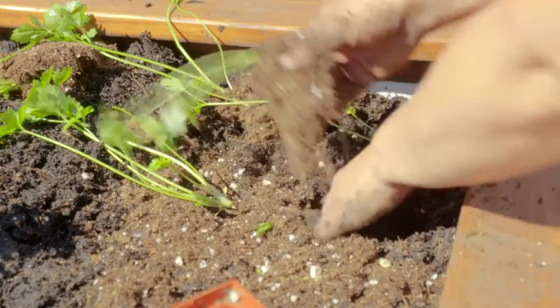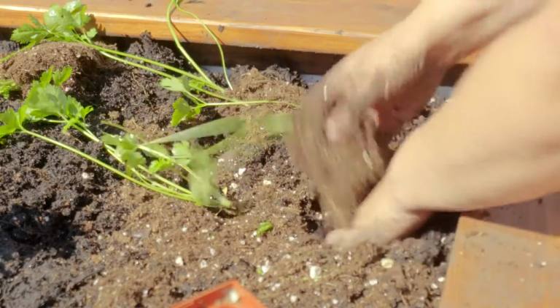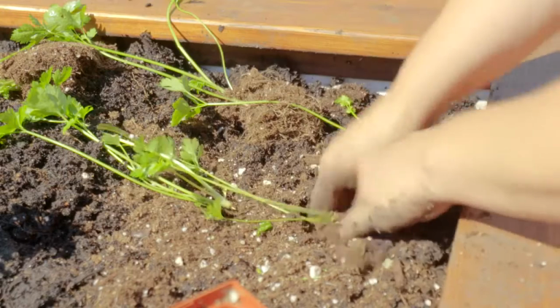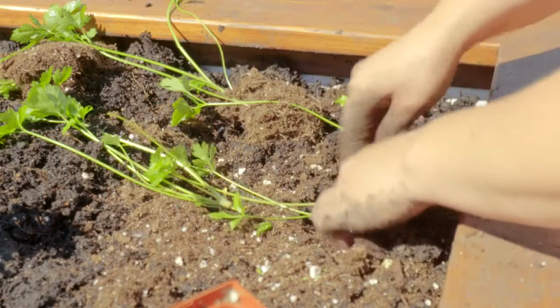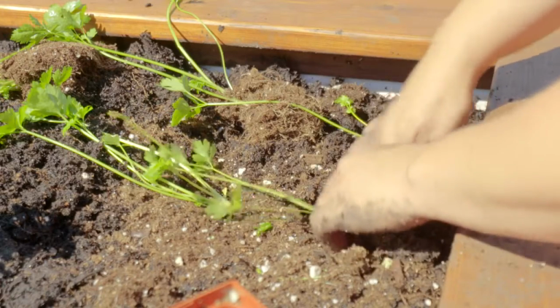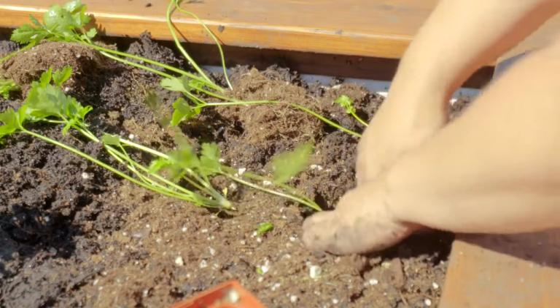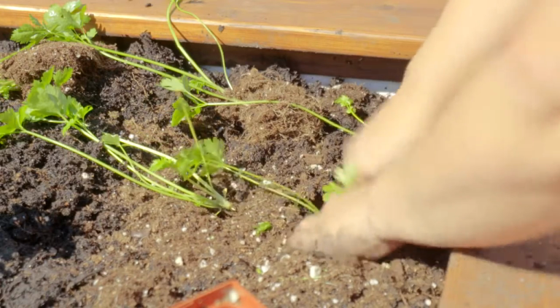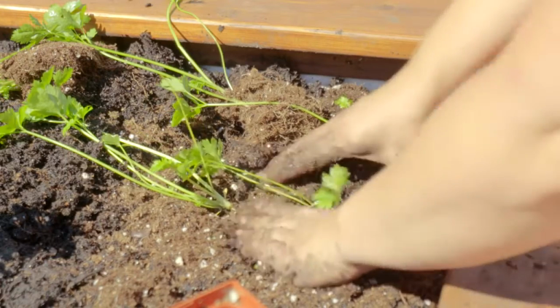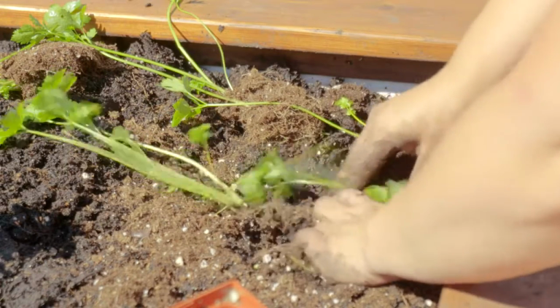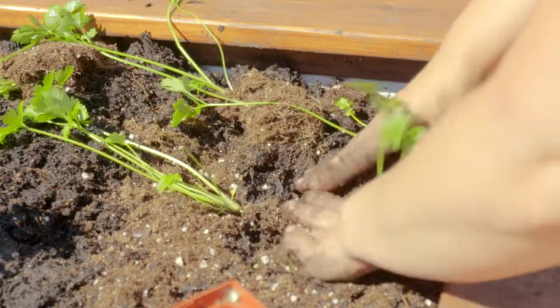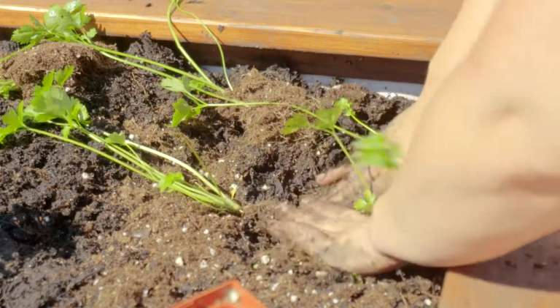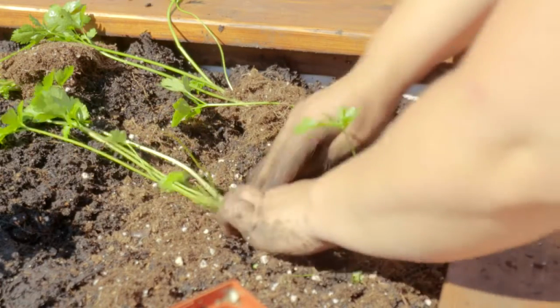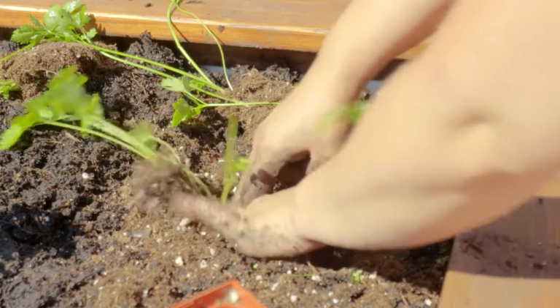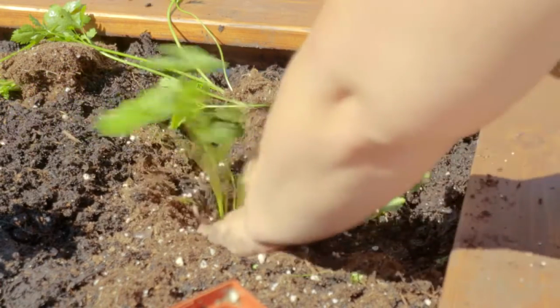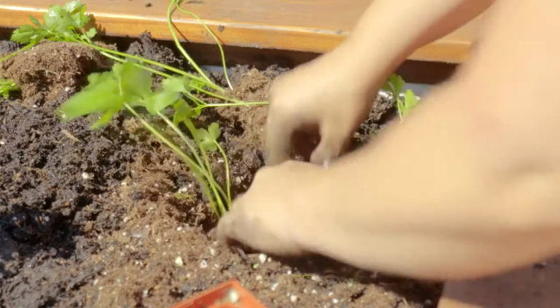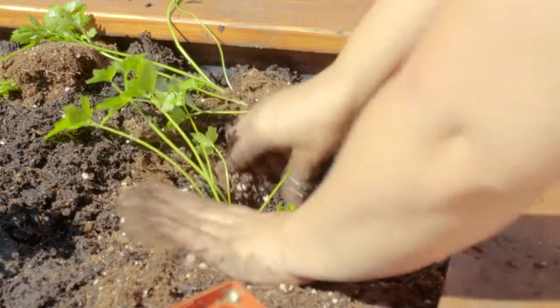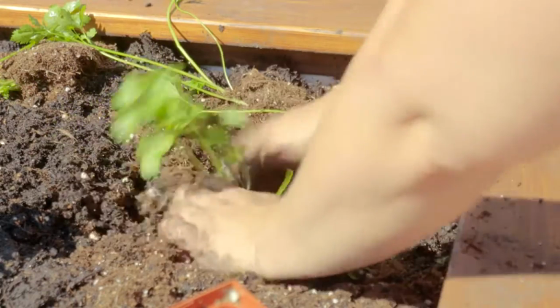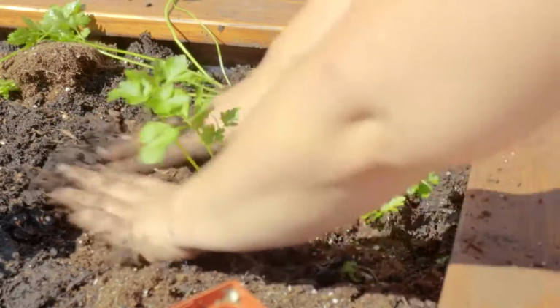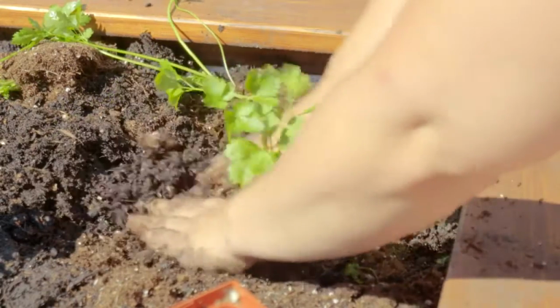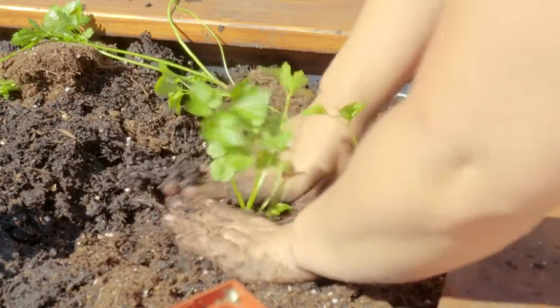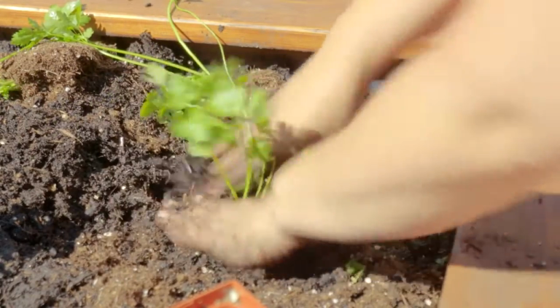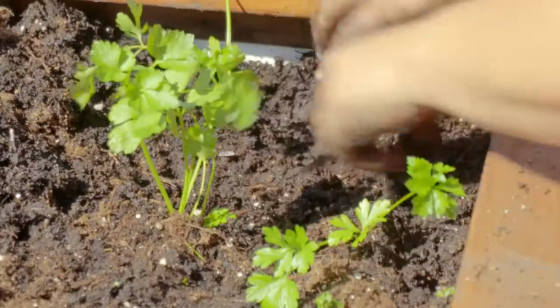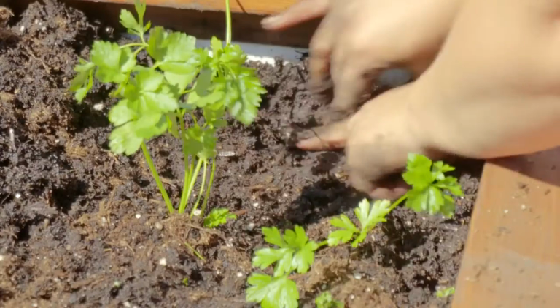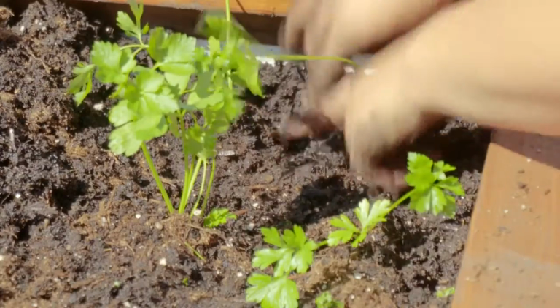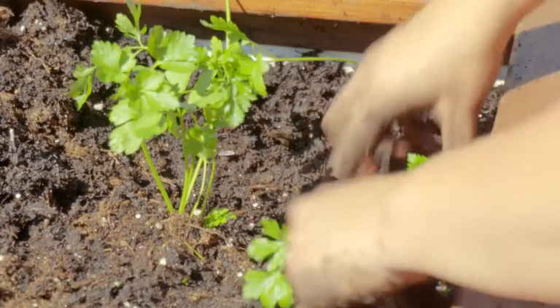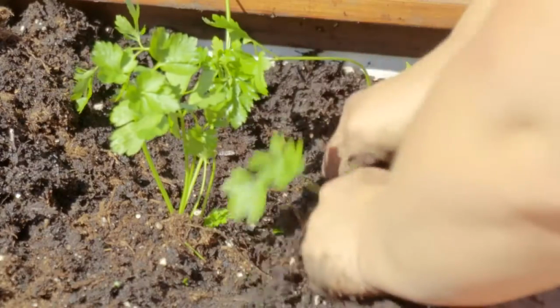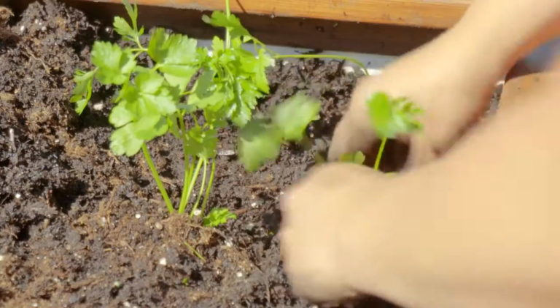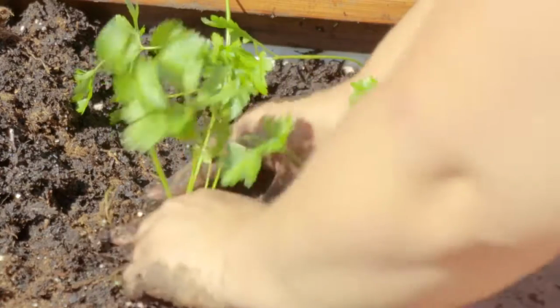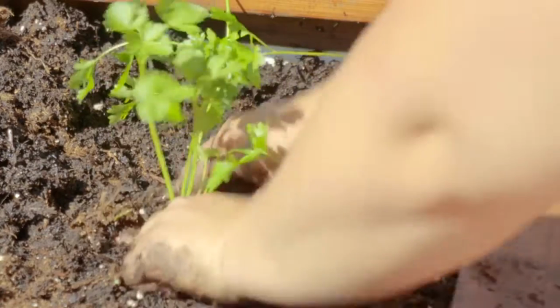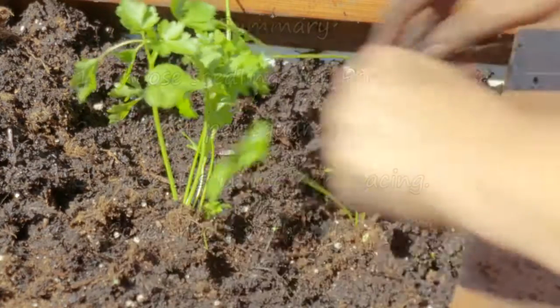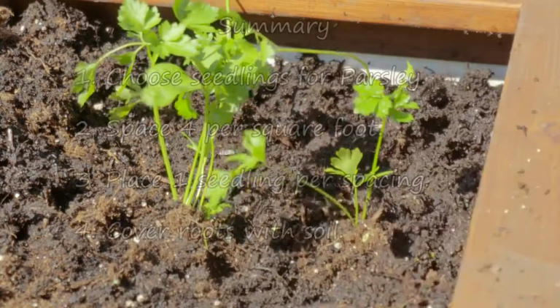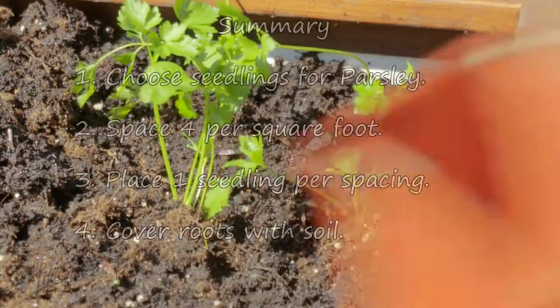Place one seedling per spacing. Cover the roots with soil, firming up around the stem until the parsley stands tall. And it's easy growing.